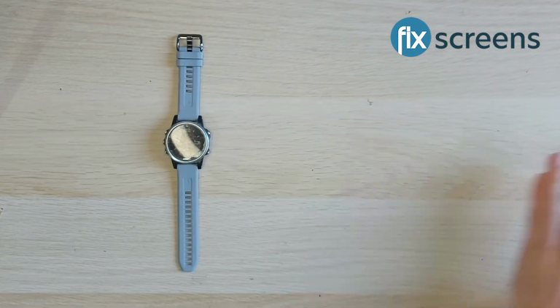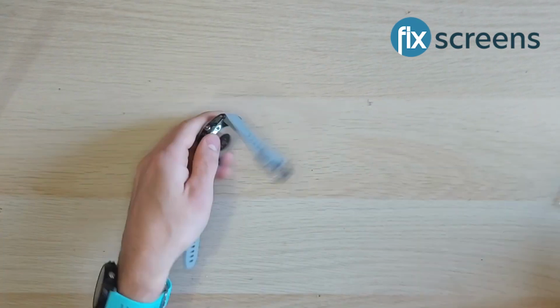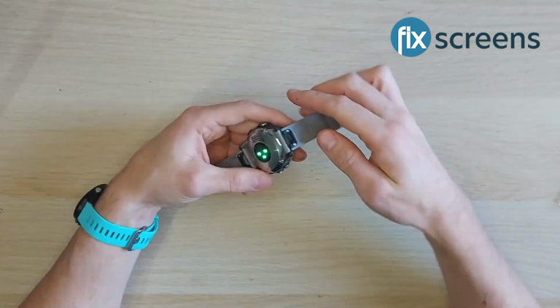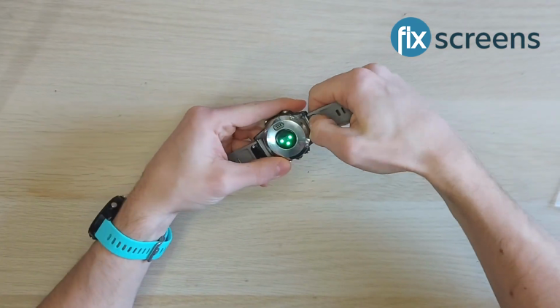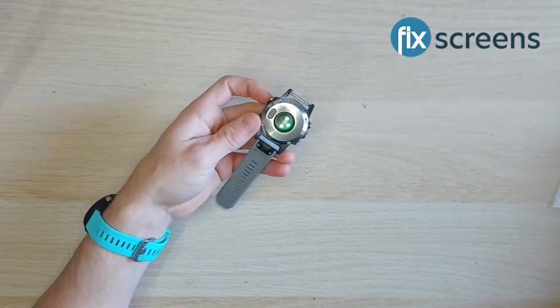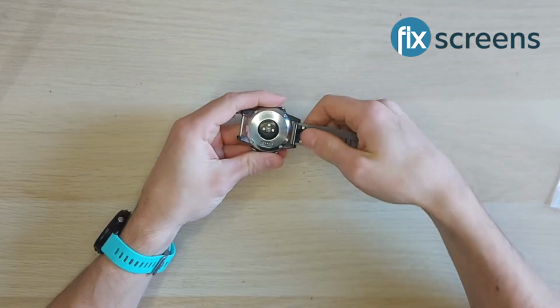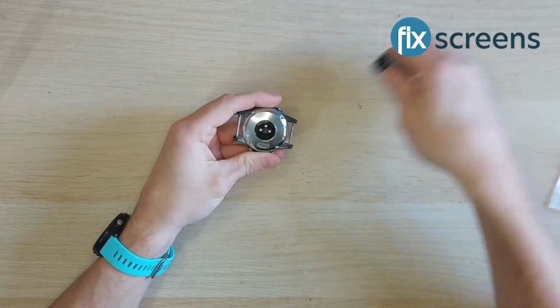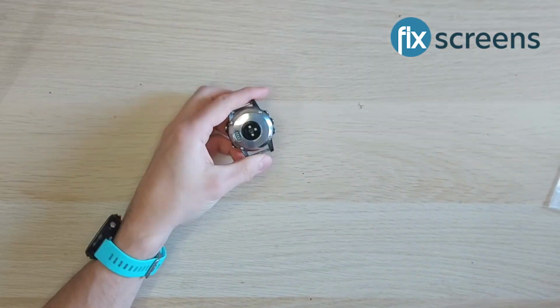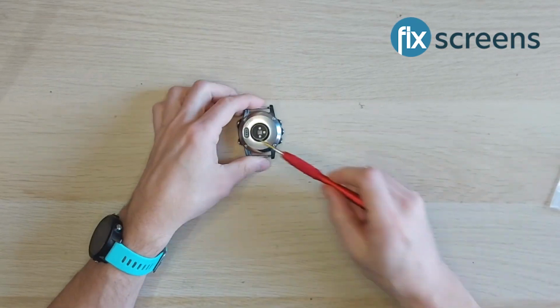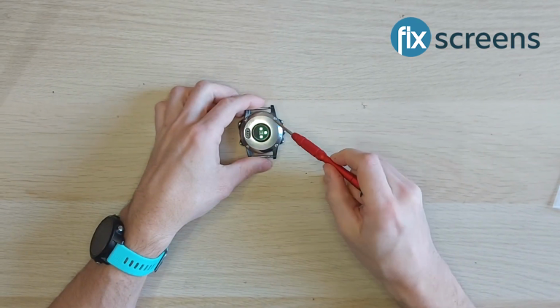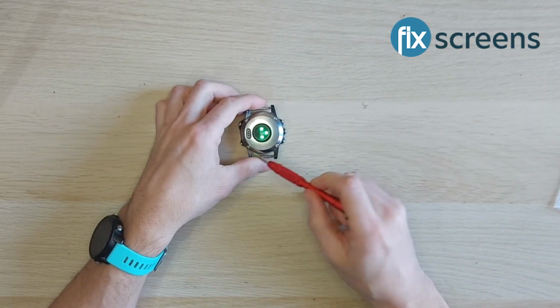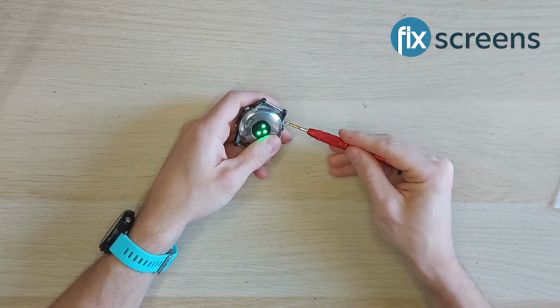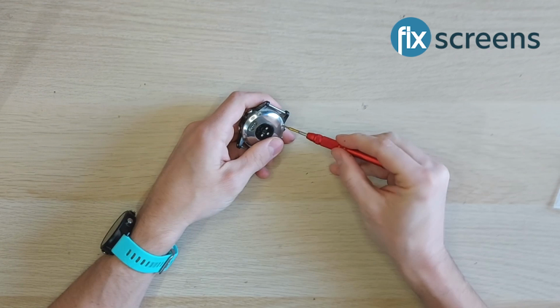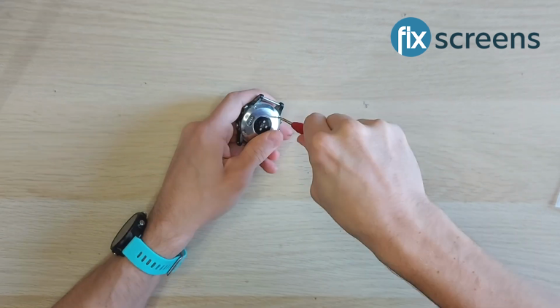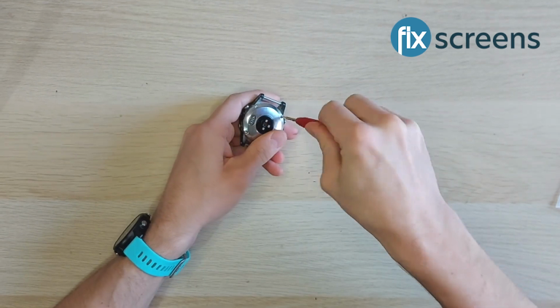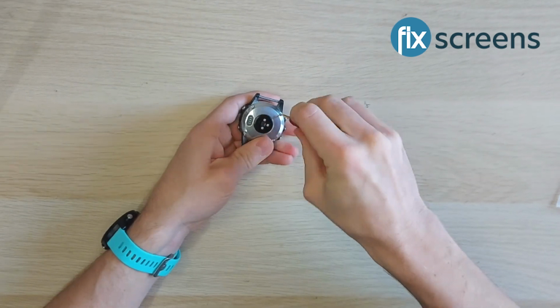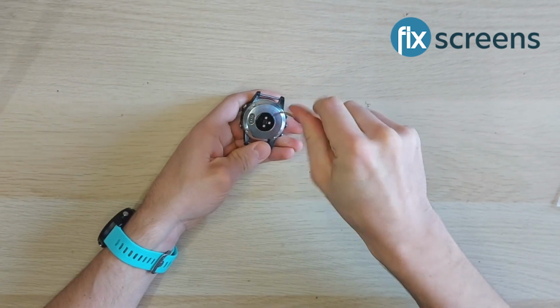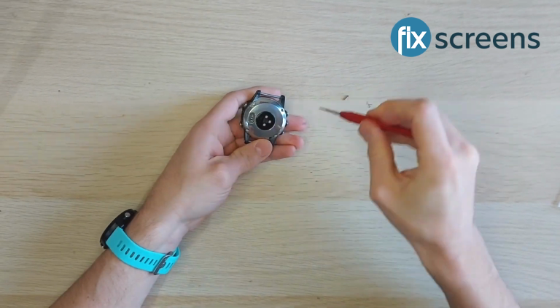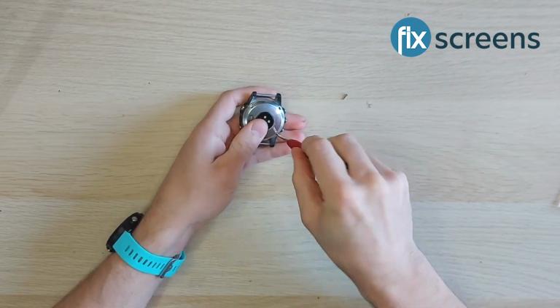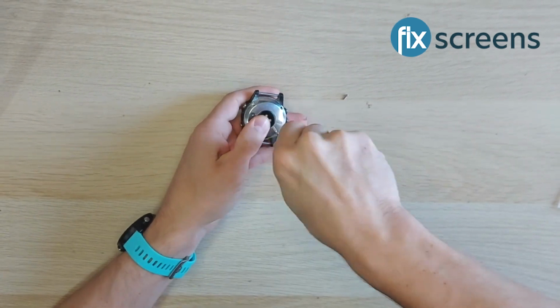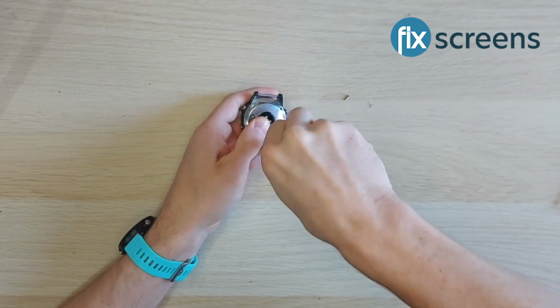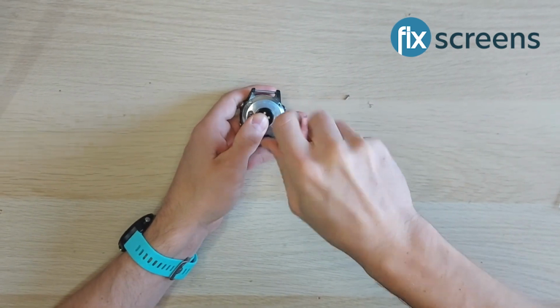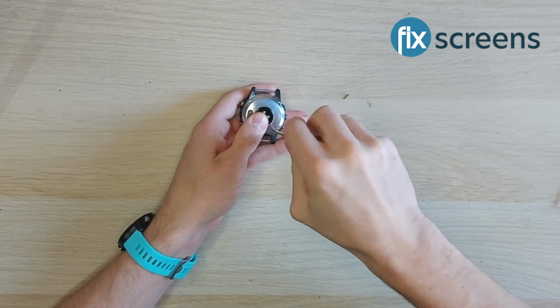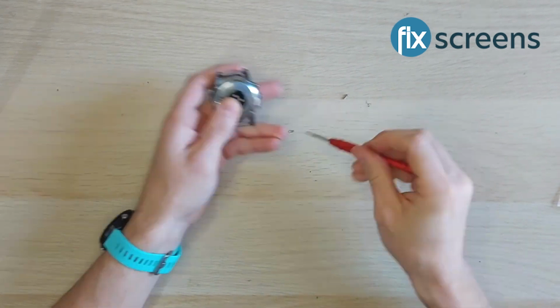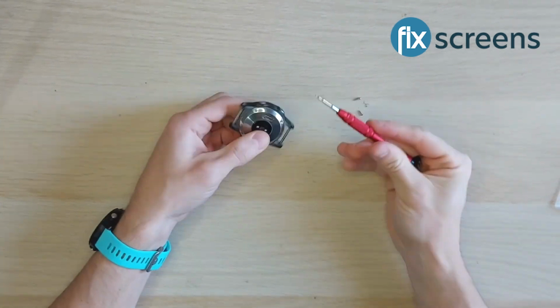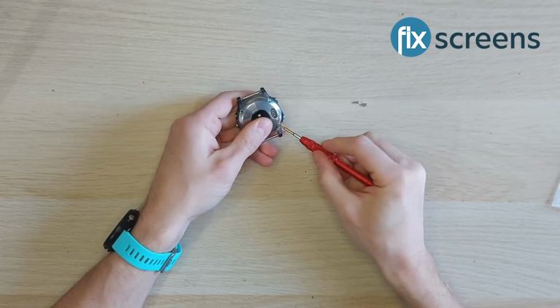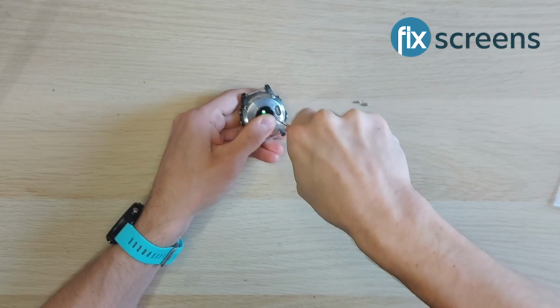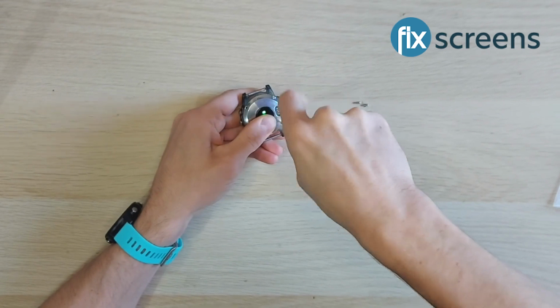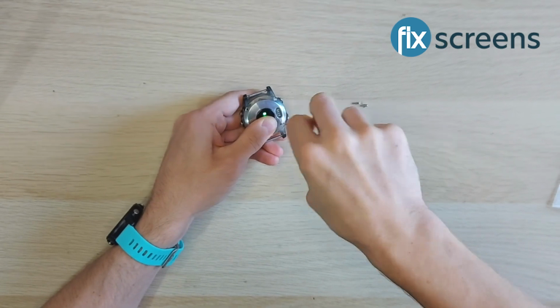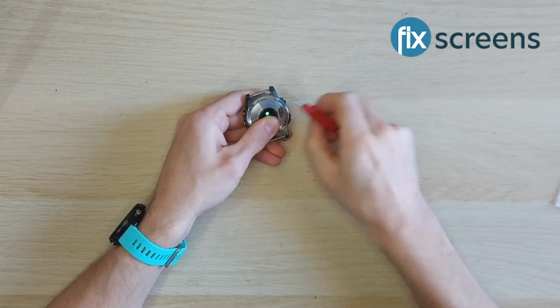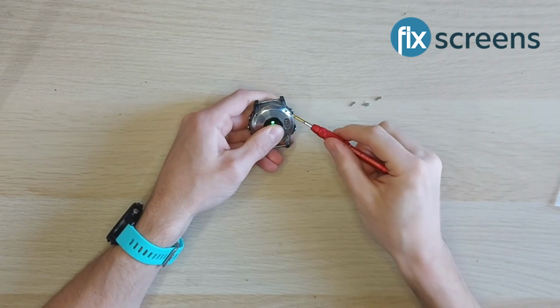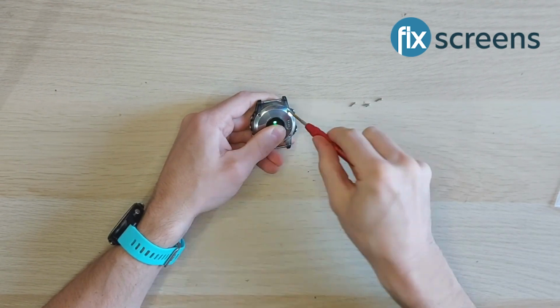Hello, this is Chris from Fixed Screens, and today I'm going to show you how to replace the screen on a Garmin Fenix 5S. Before starting this repair, it's going to be easier to manage if you first remove the strap.